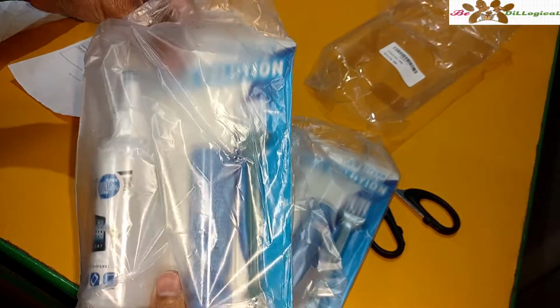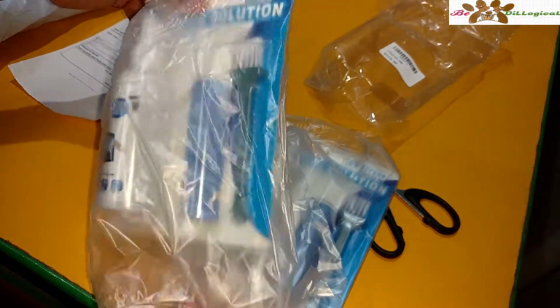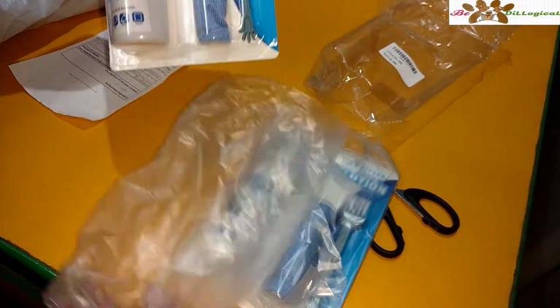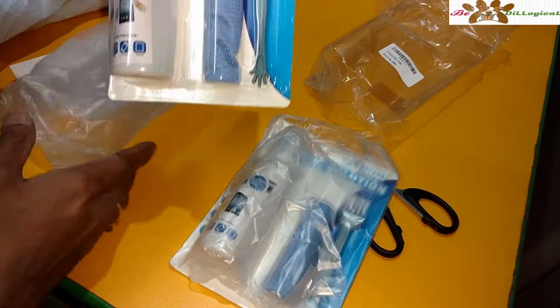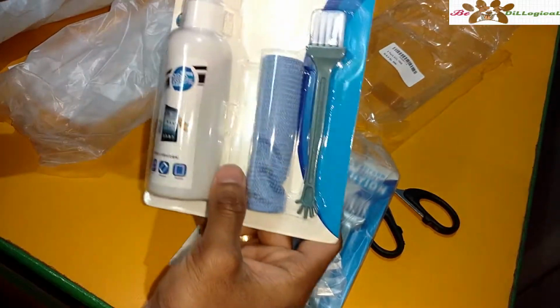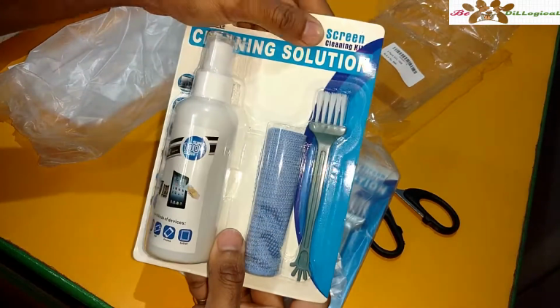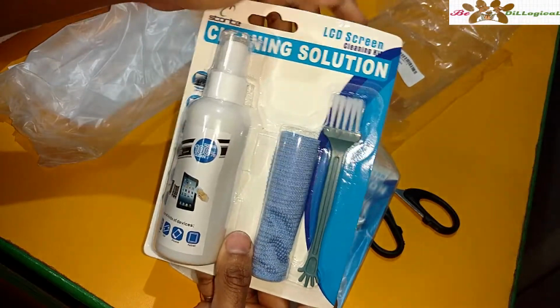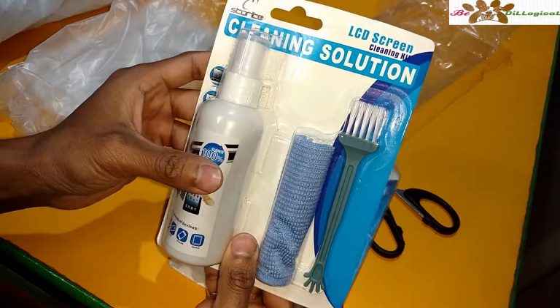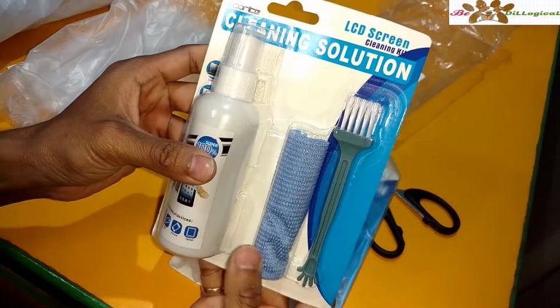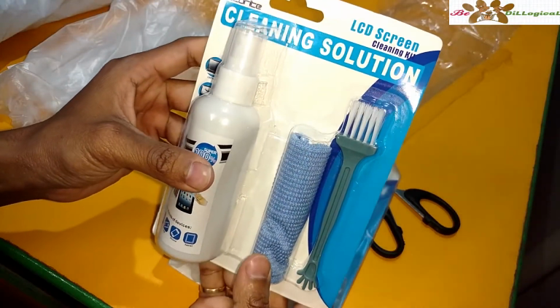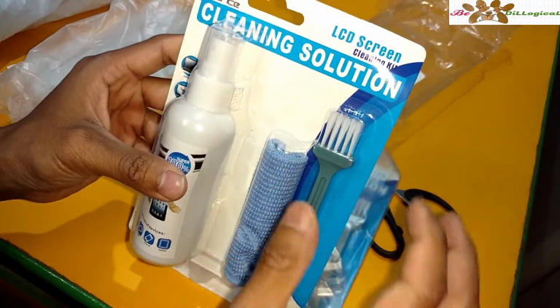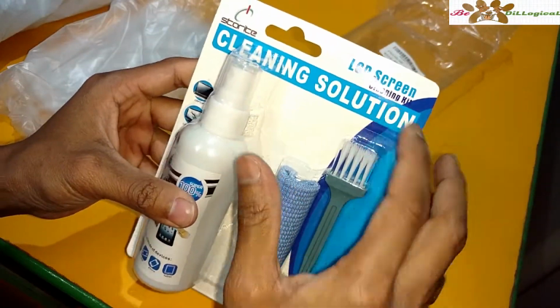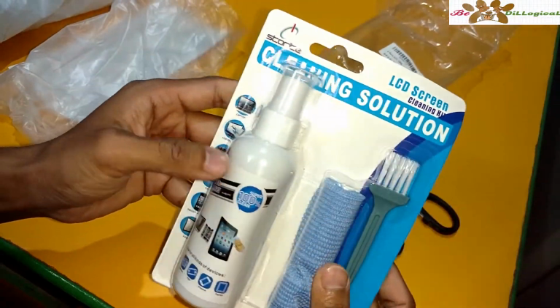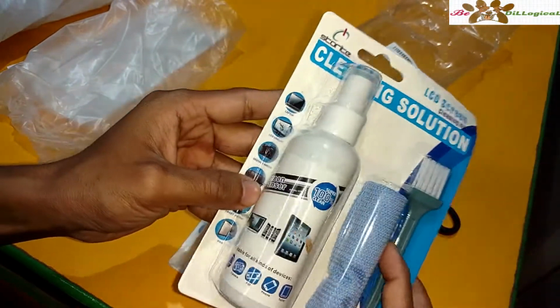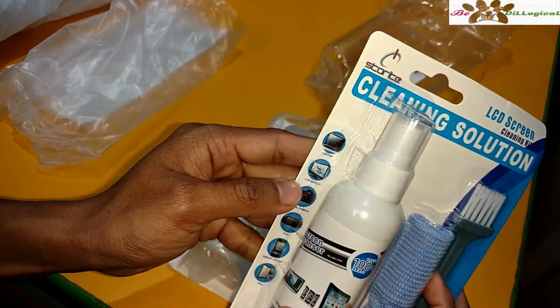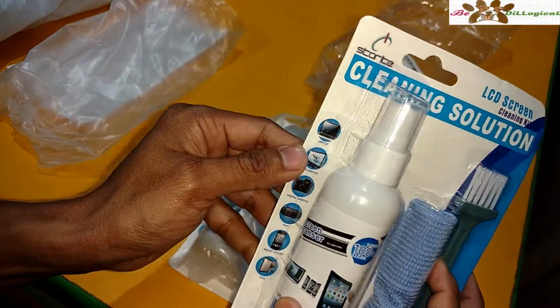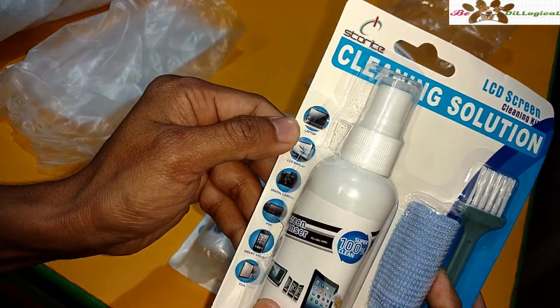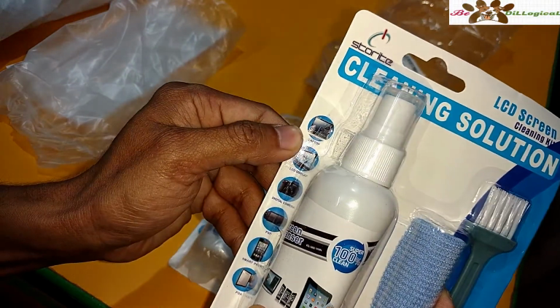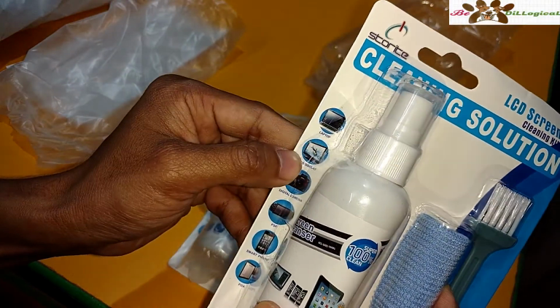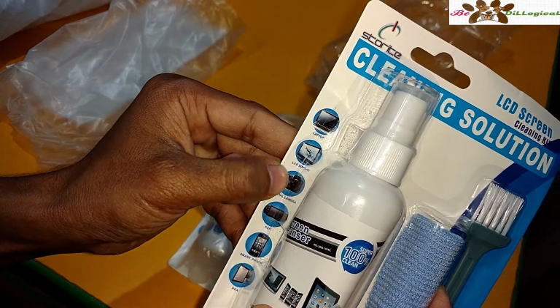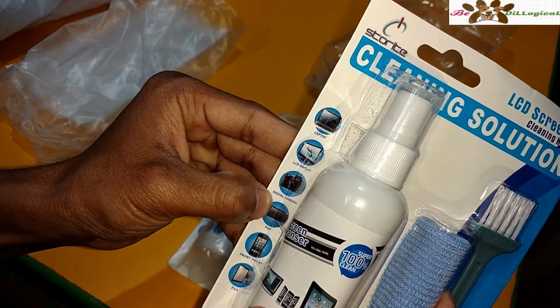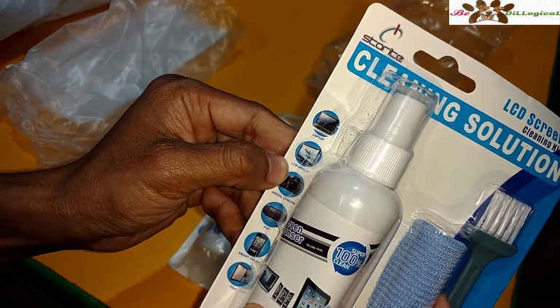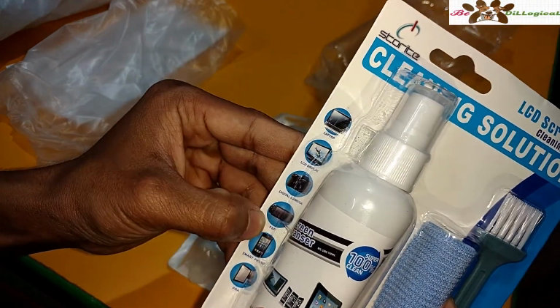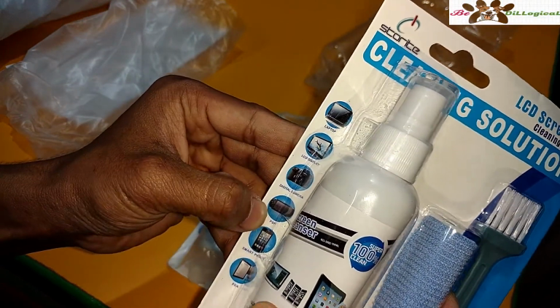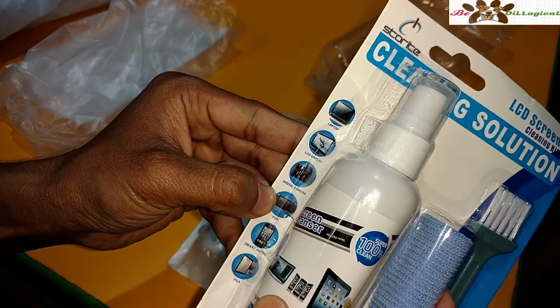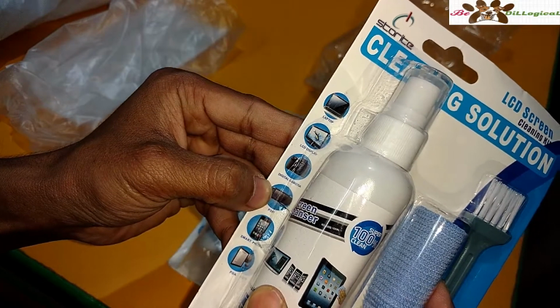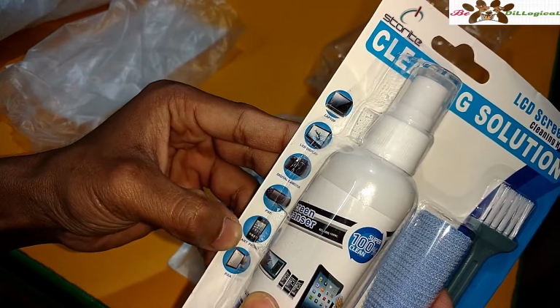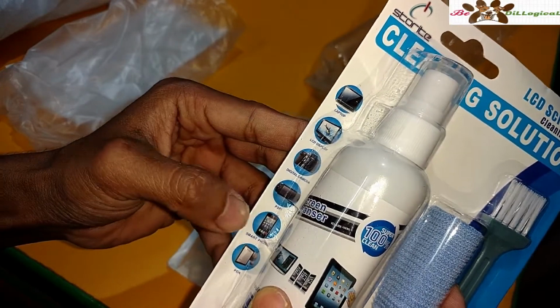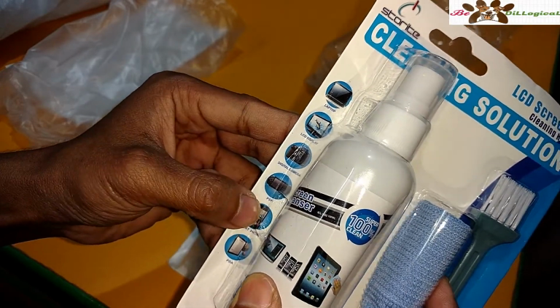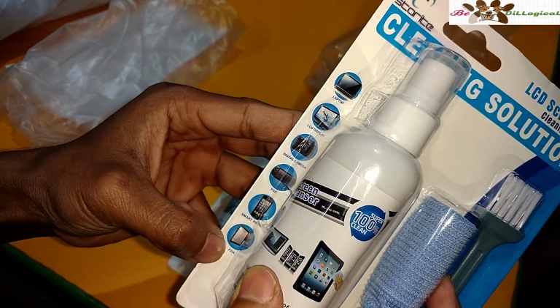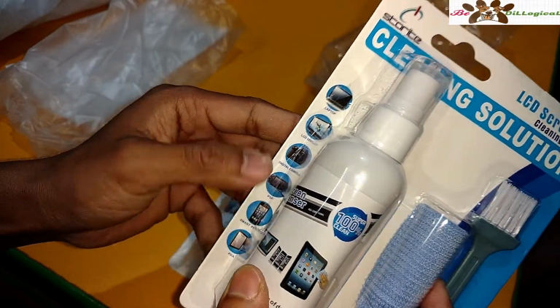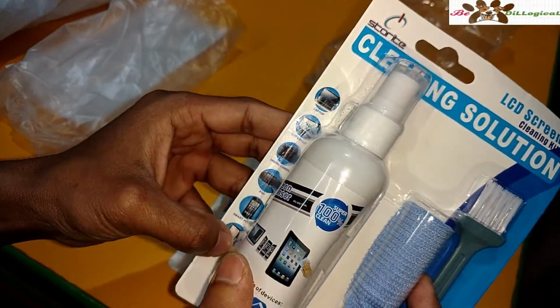The packaging is really nice. Here you can see the cleaning solution — LCD screen cleaning. What you can actually clean: laptop, LCD display, digital camera, gaming, PlayStation, smartphone, and tablet.